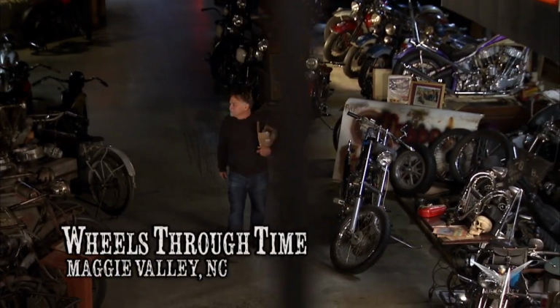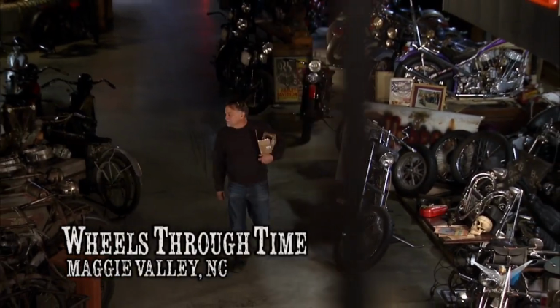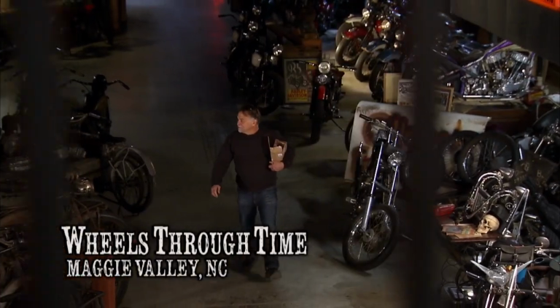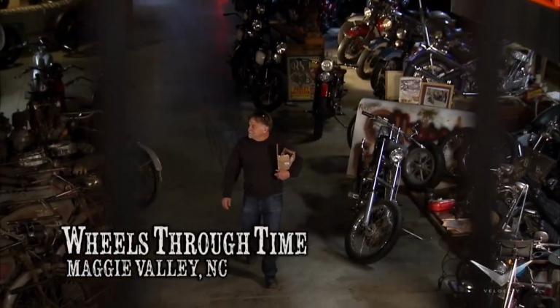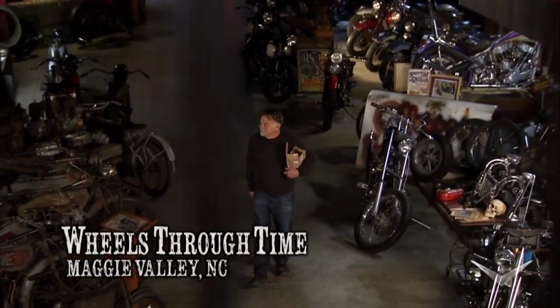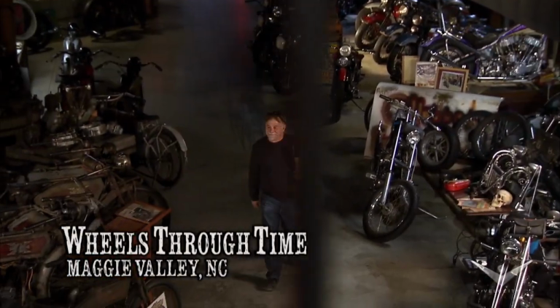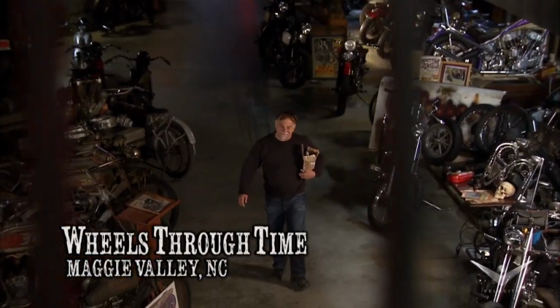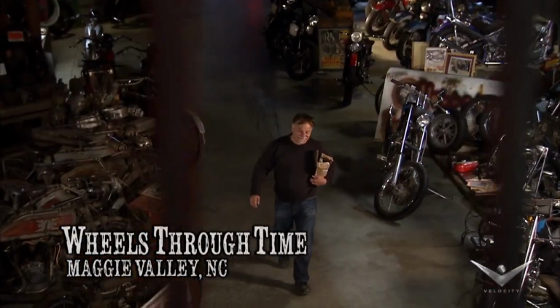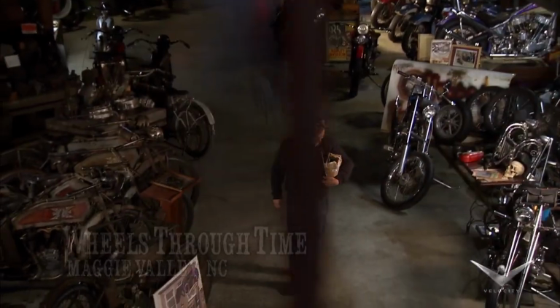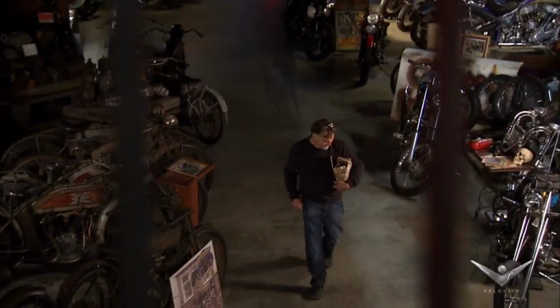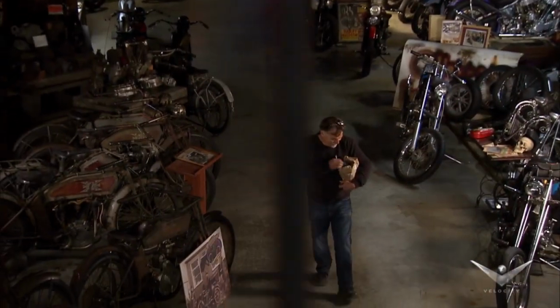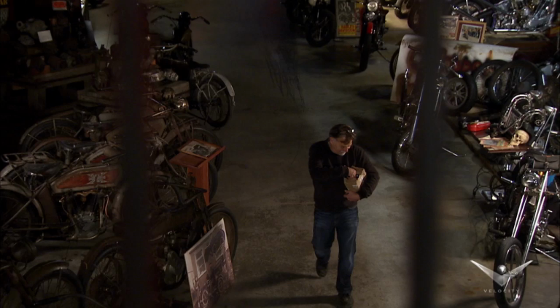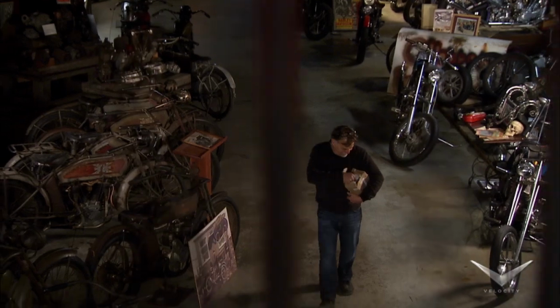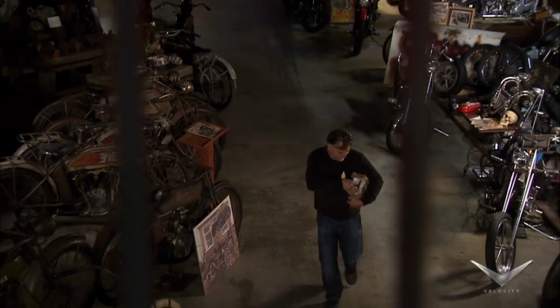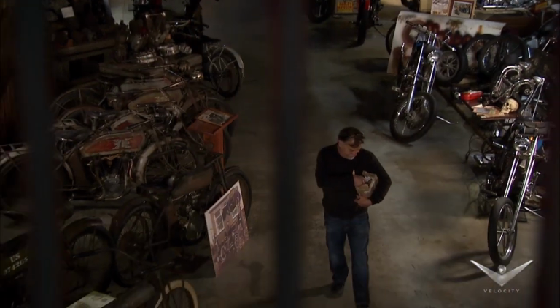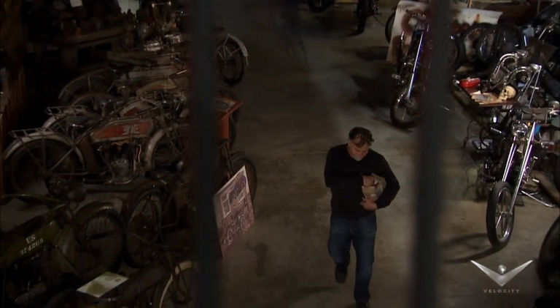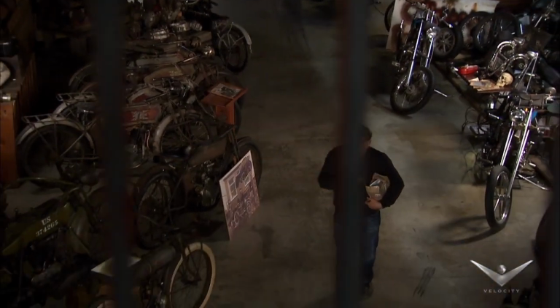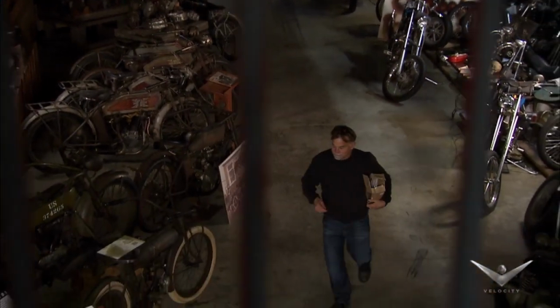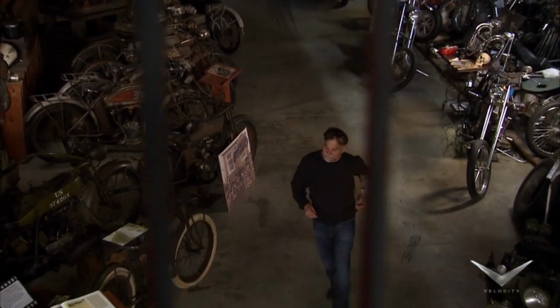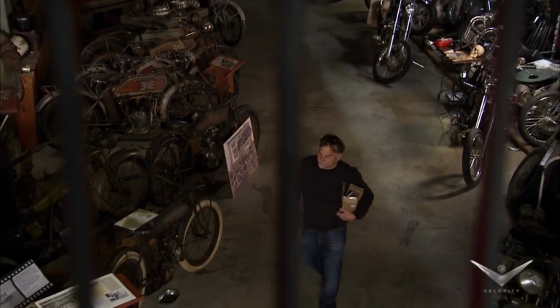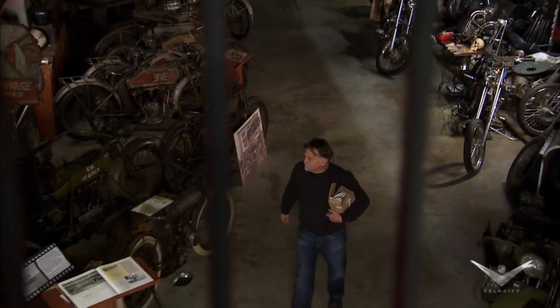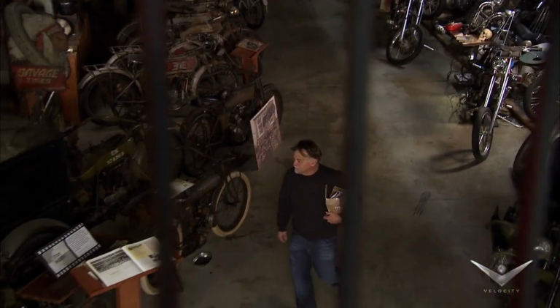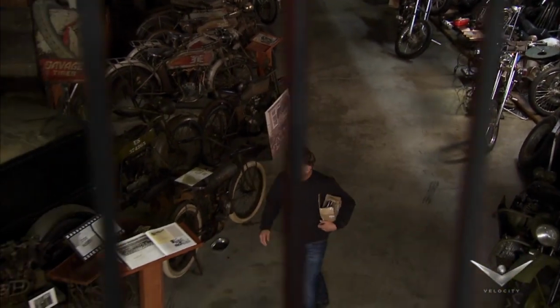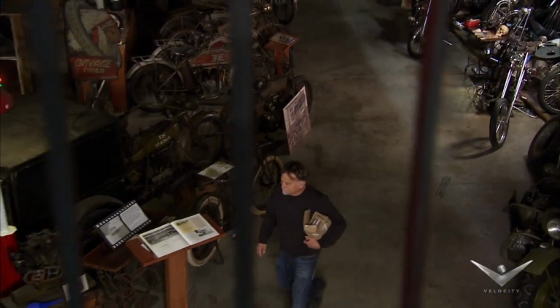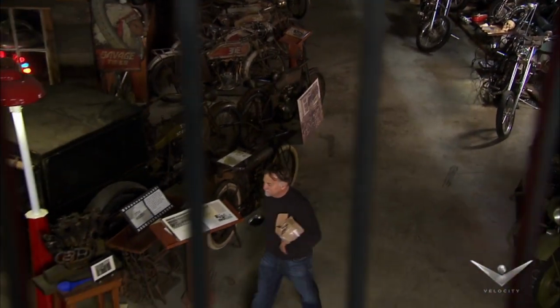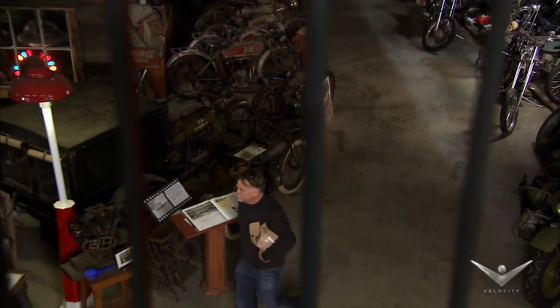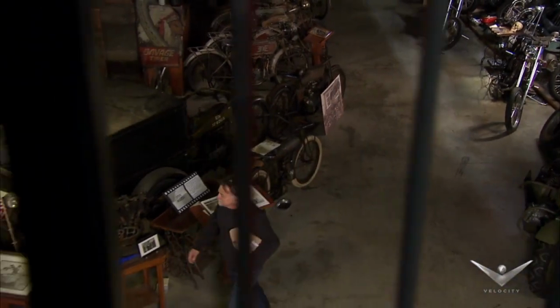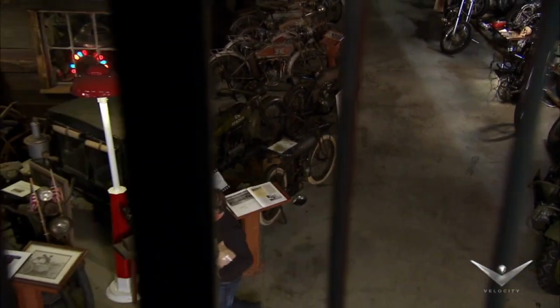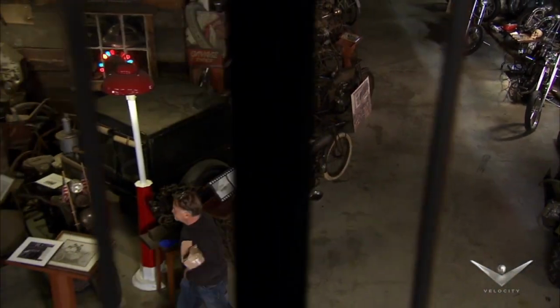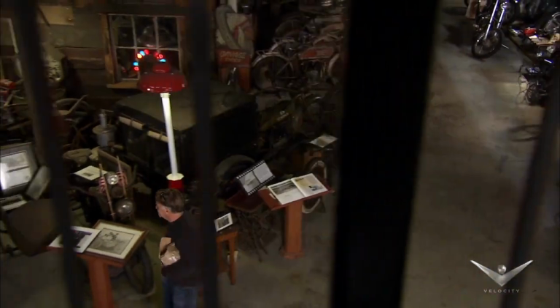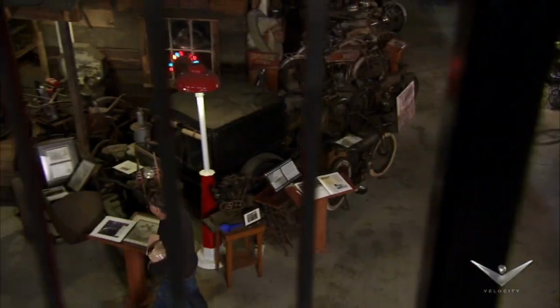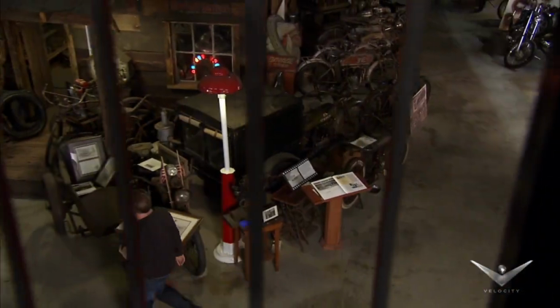Most of the time I have to look far and wide to find hidden treasures, but sometimes they come right to my doorstep — or at least the pieces of the puzzle do.